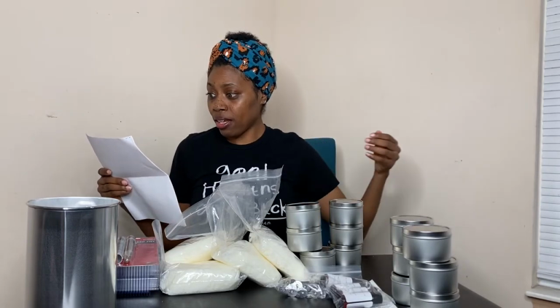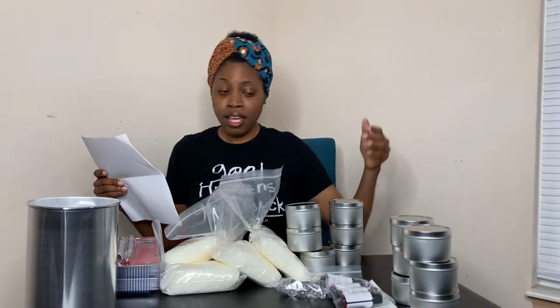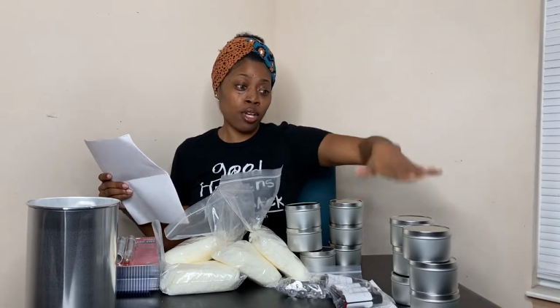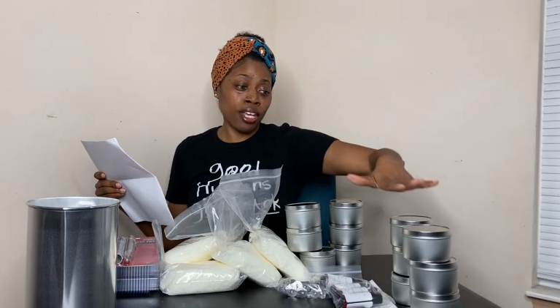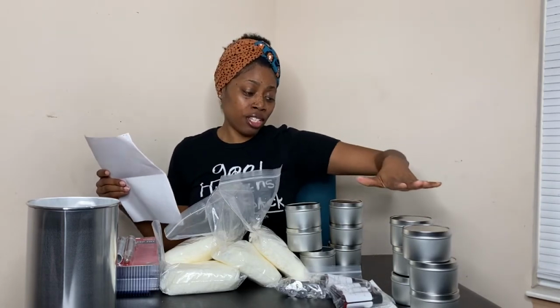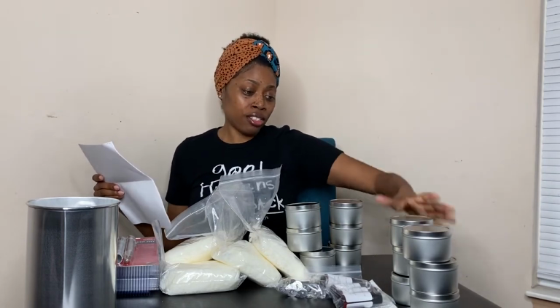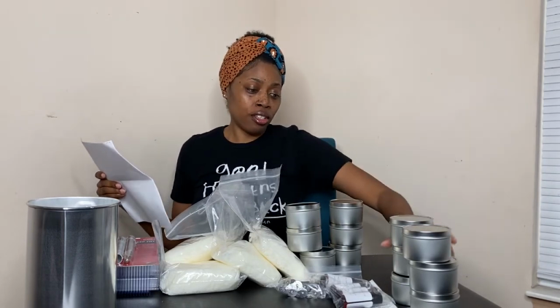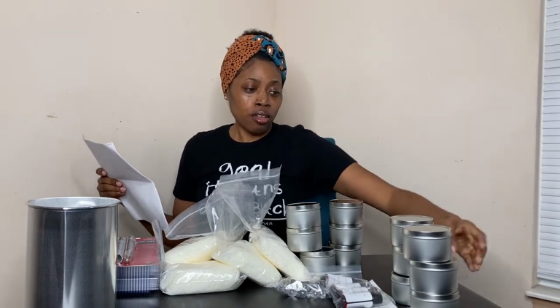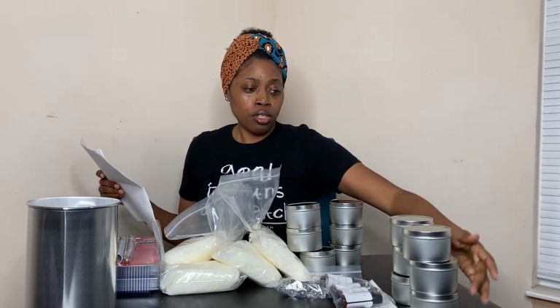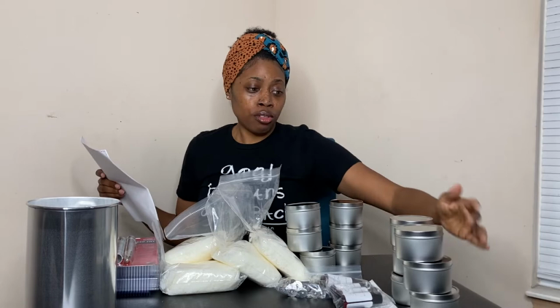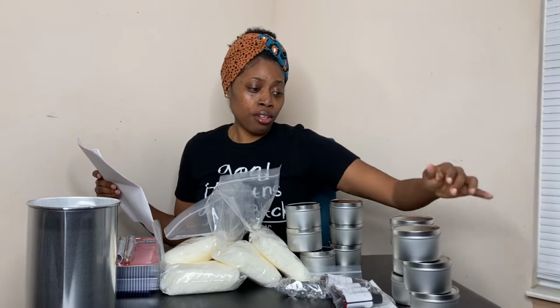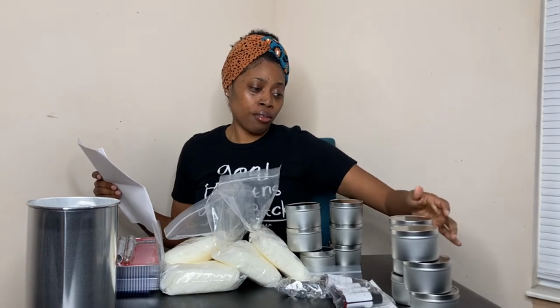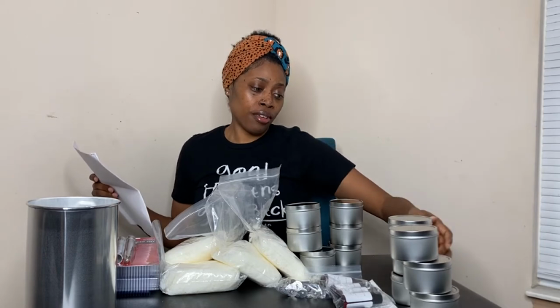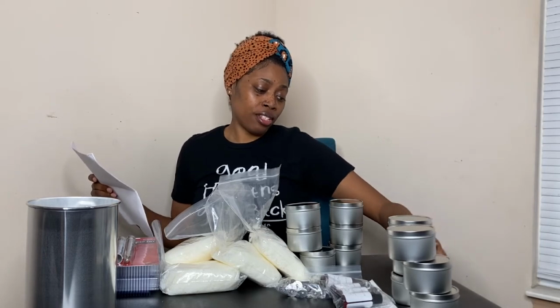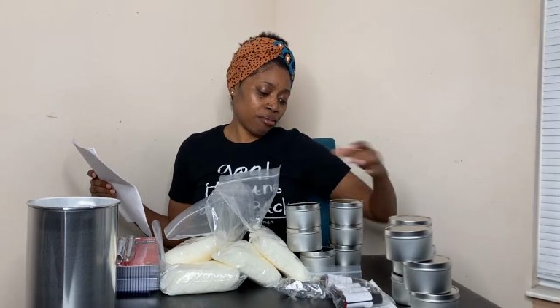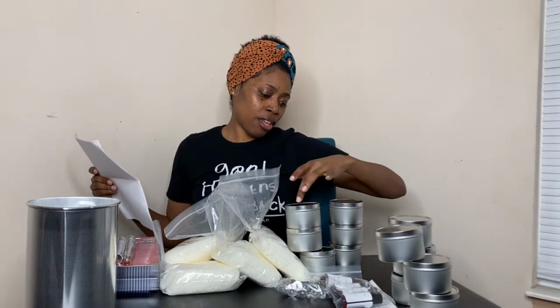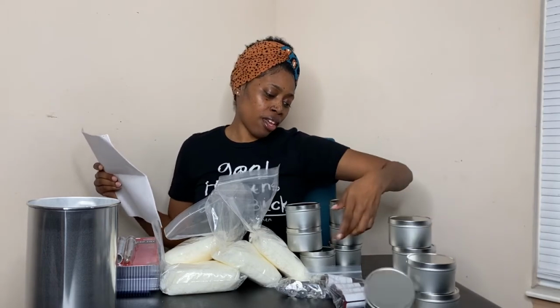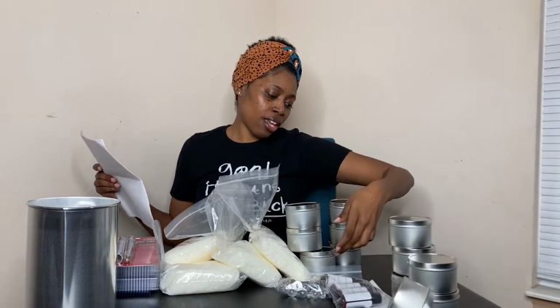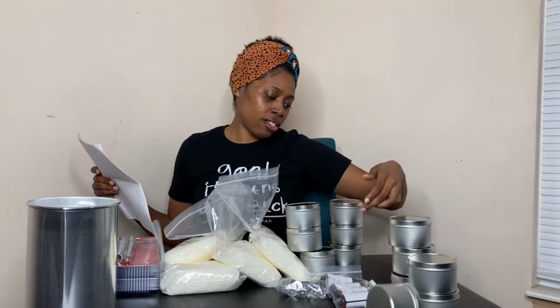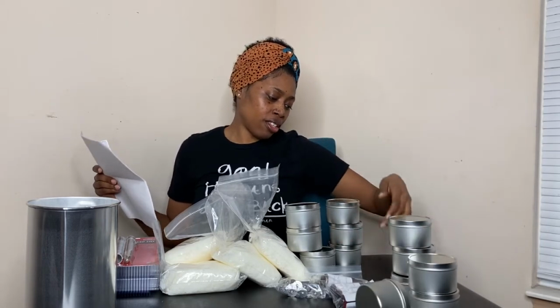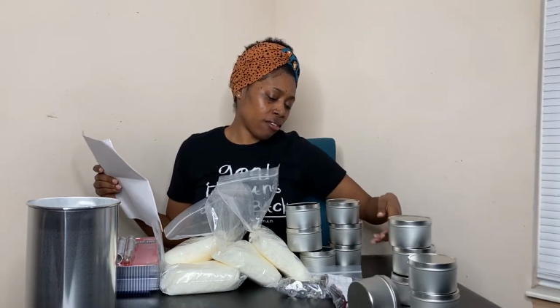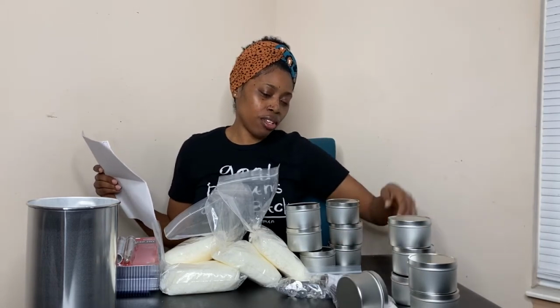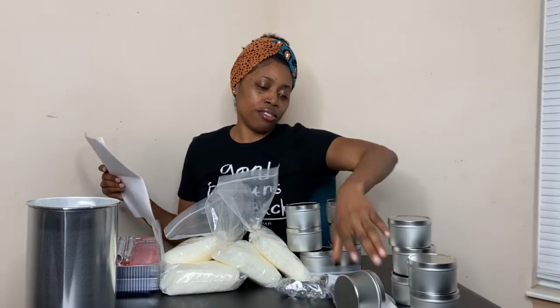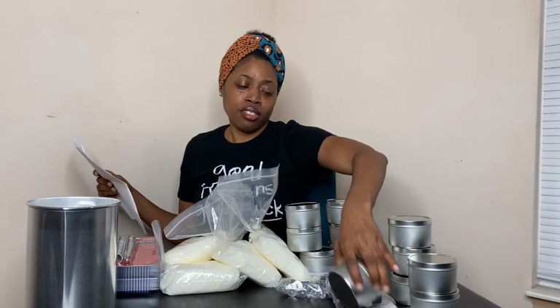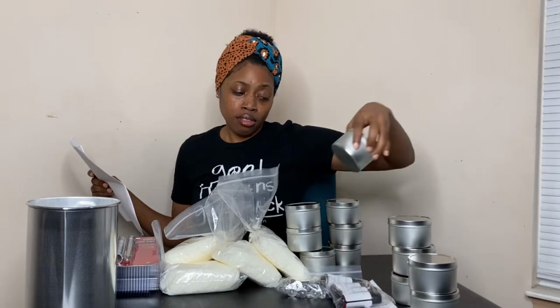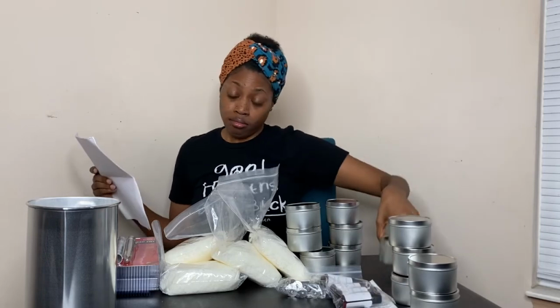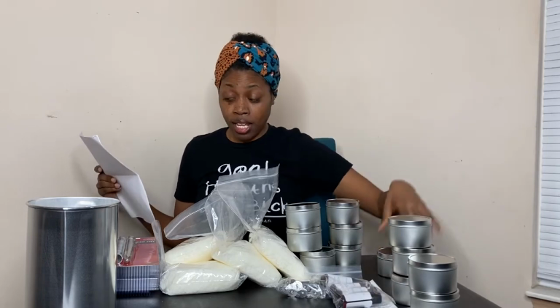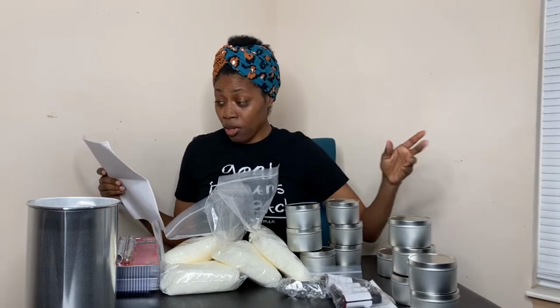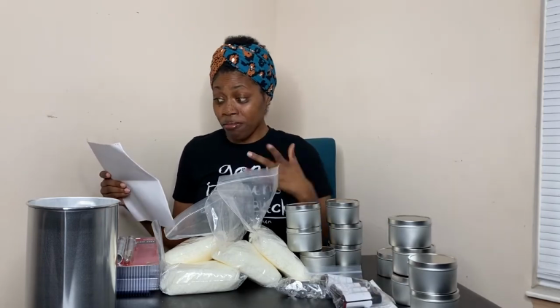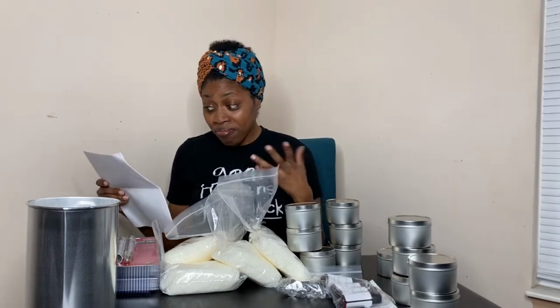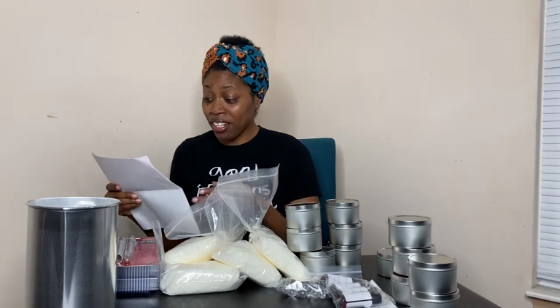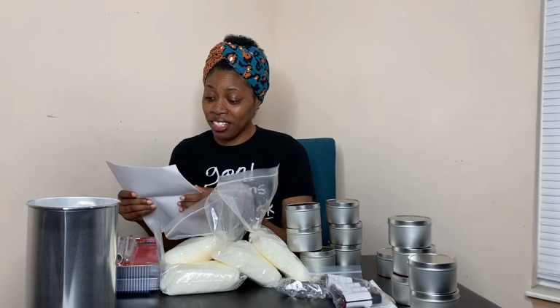I have 12 candle tins — one, two, three, four, five, six, seven, eight, nine, ten, eleven, twelve. Exactly 12 candle tins.